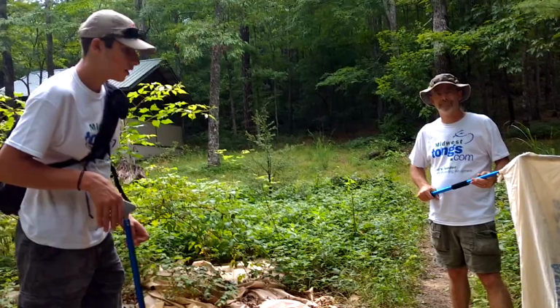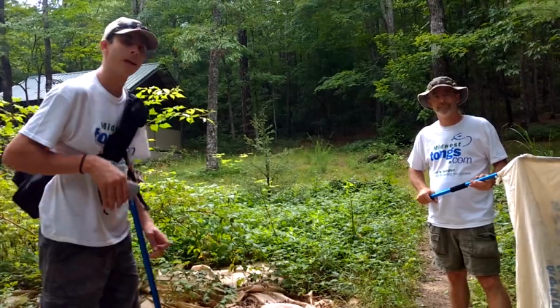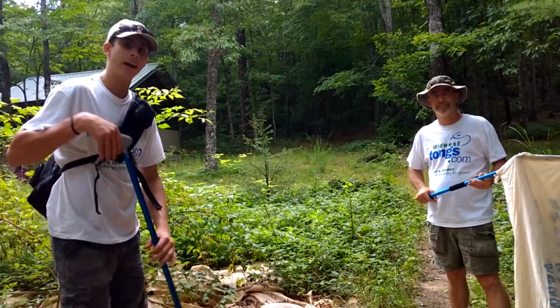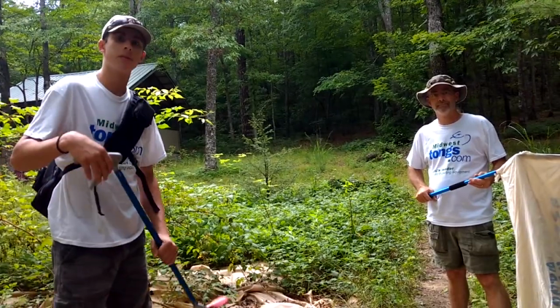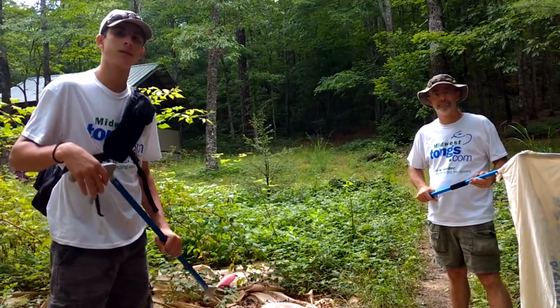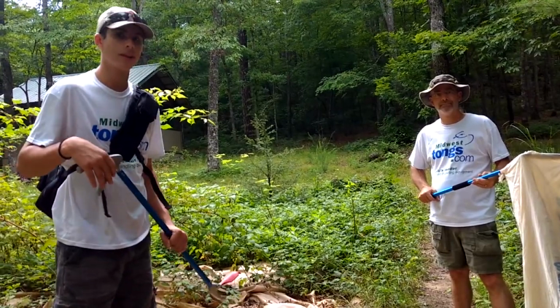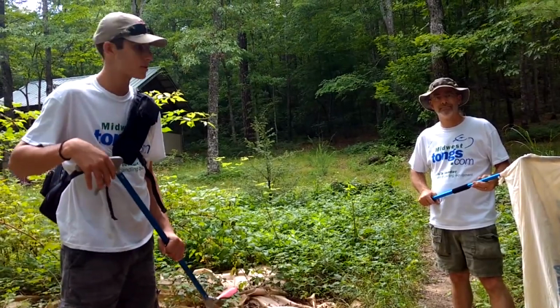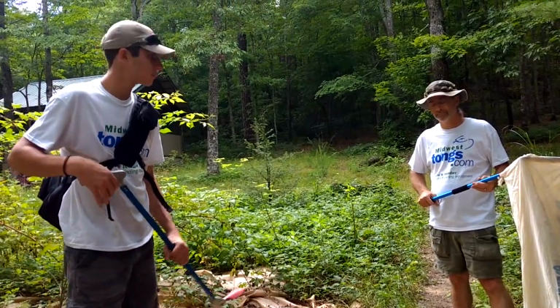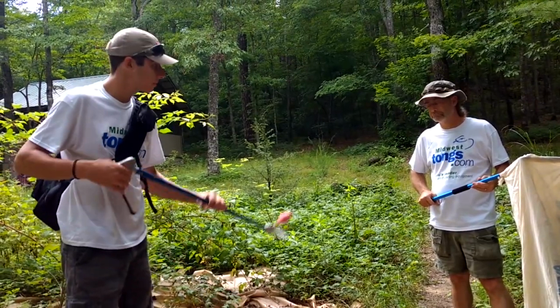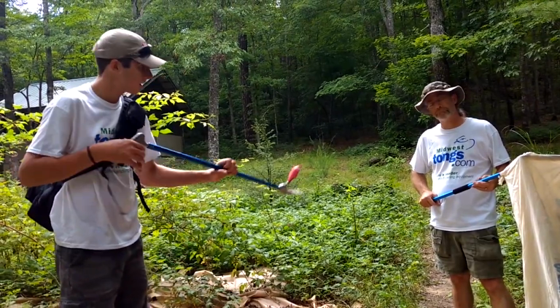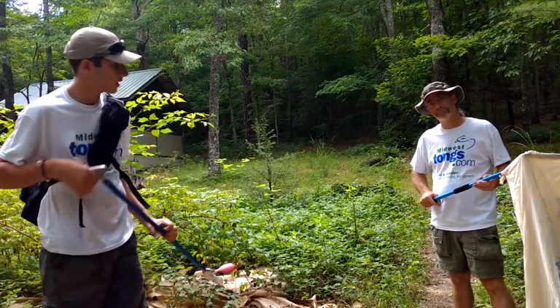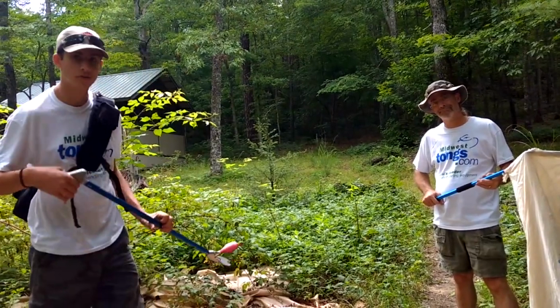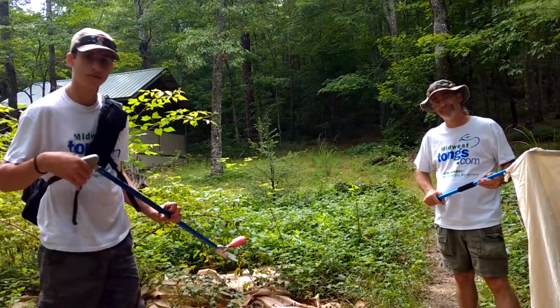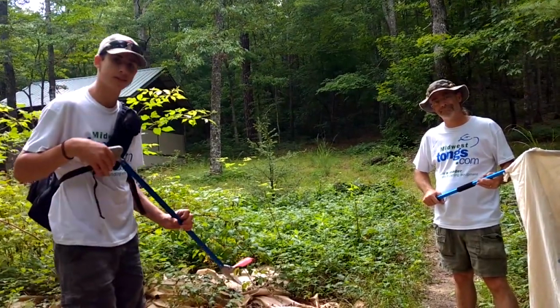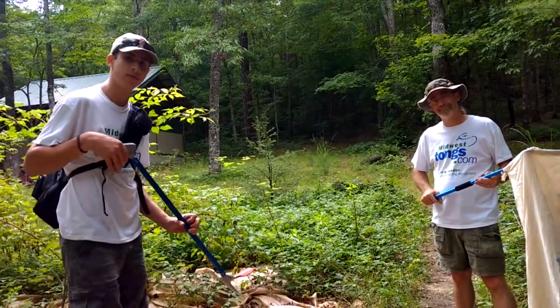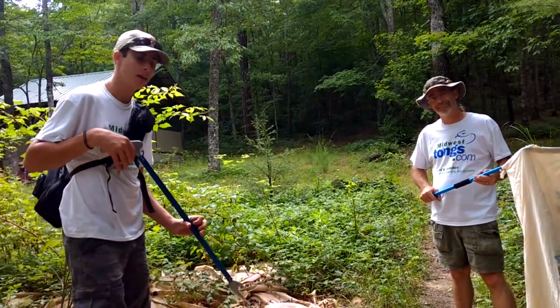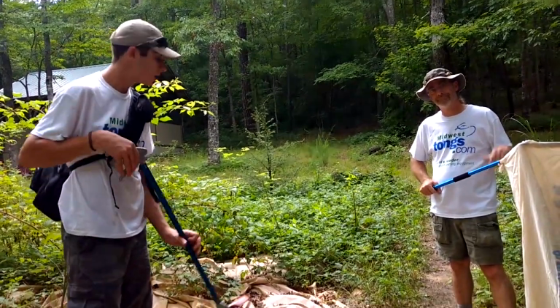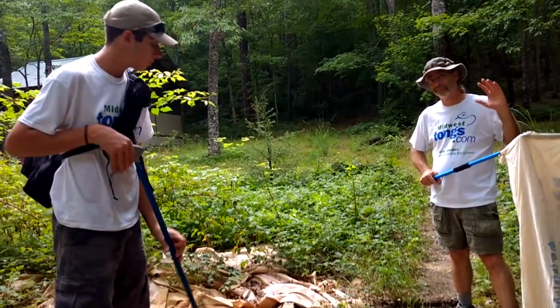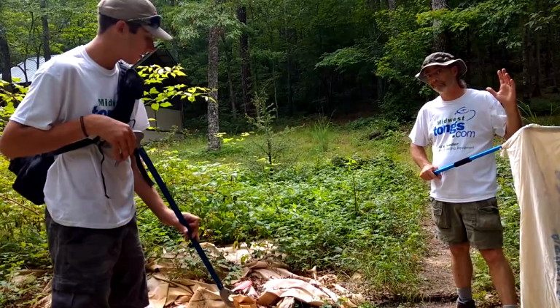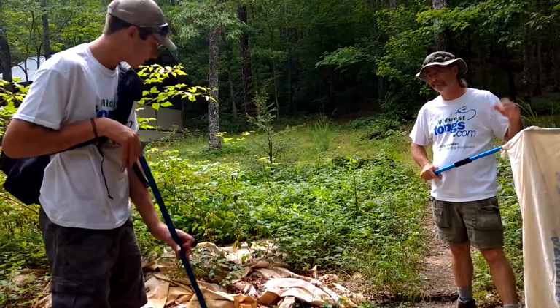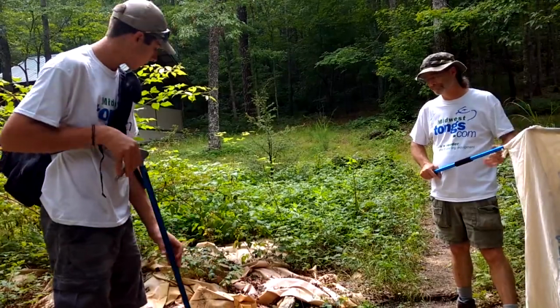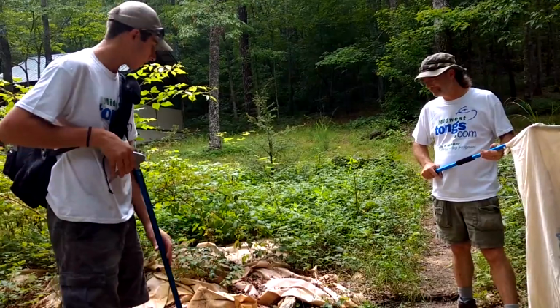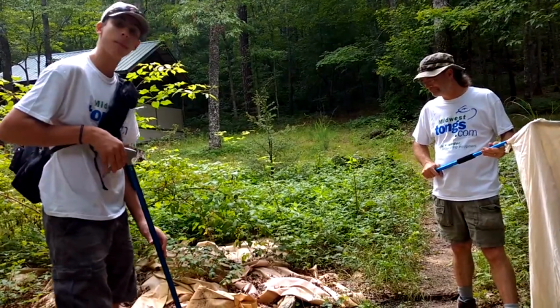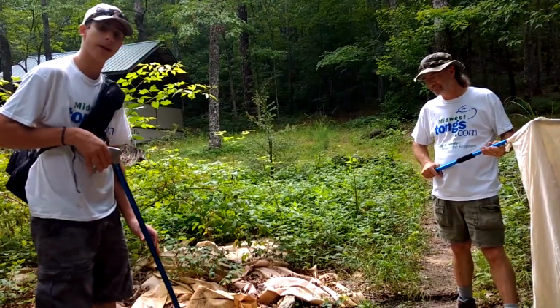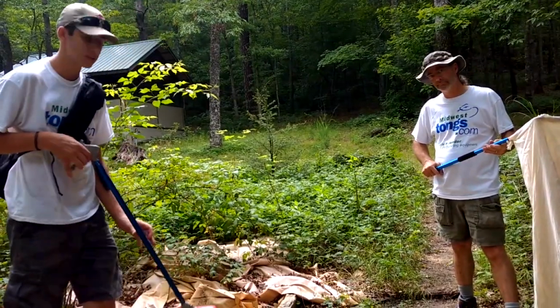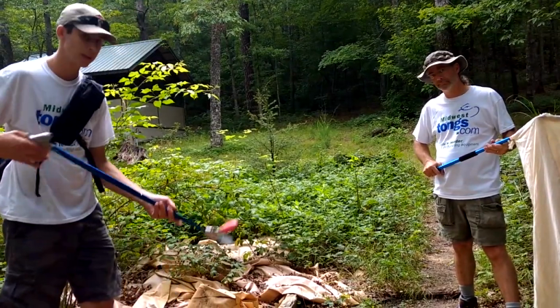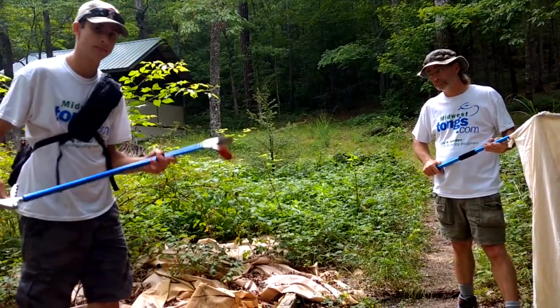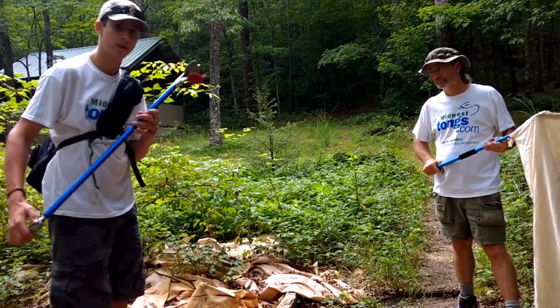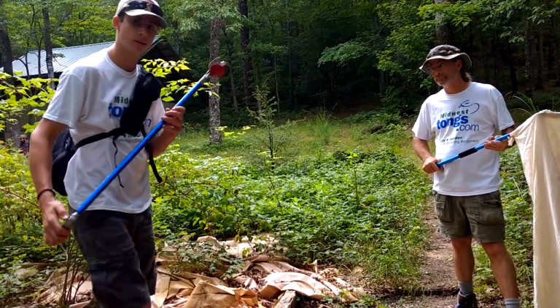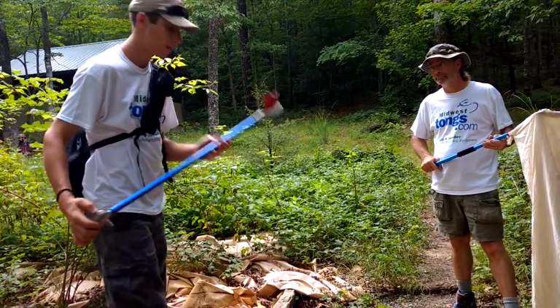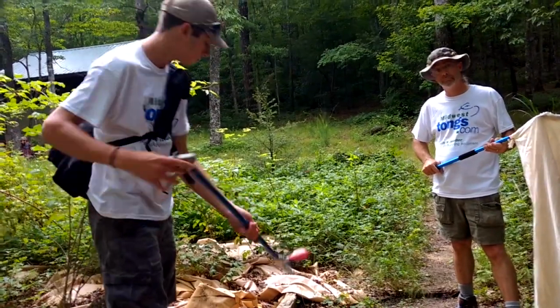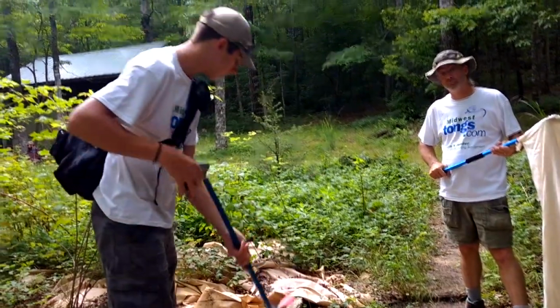Hey guys, I'm Pierce of Scaly Adventures and I'm joined by my naturalist friend Steve O'Neill. We have received a call for a copperhead here, so we're gonna use some Midwest Tongs gear to remove it.